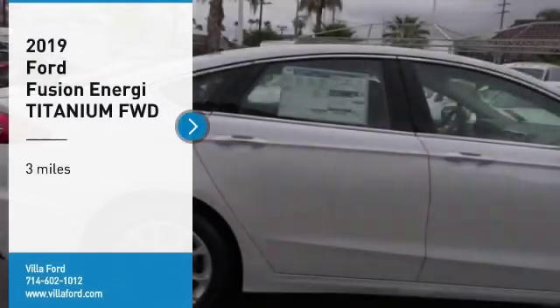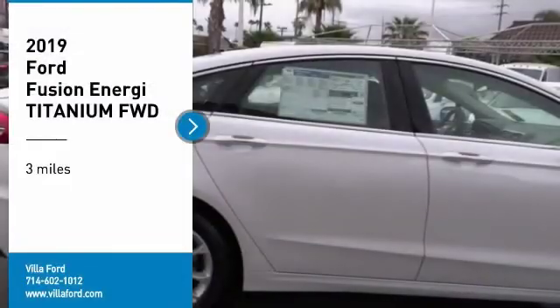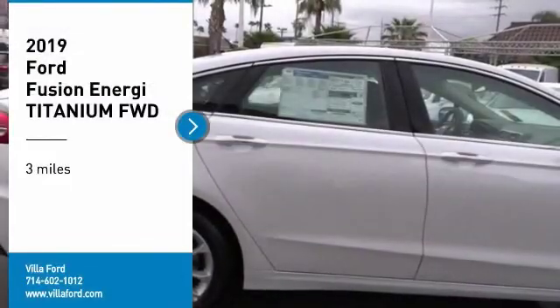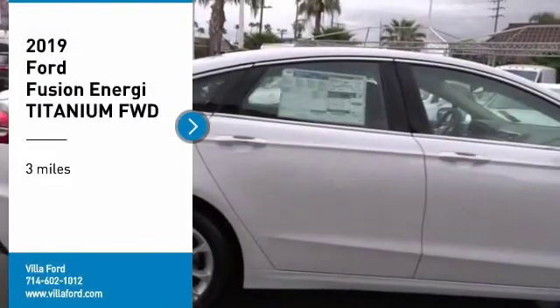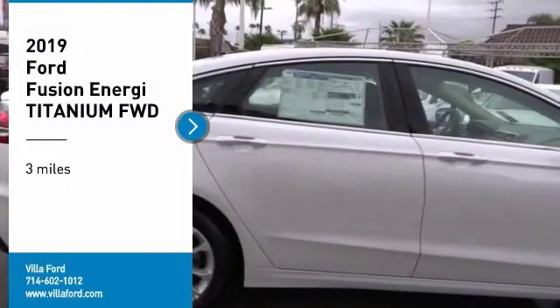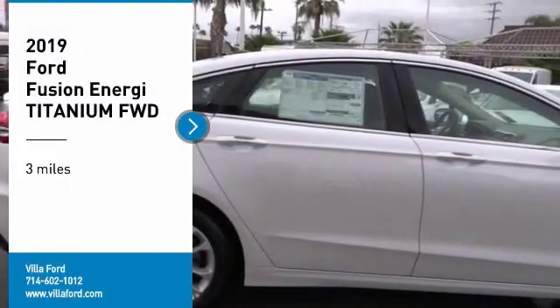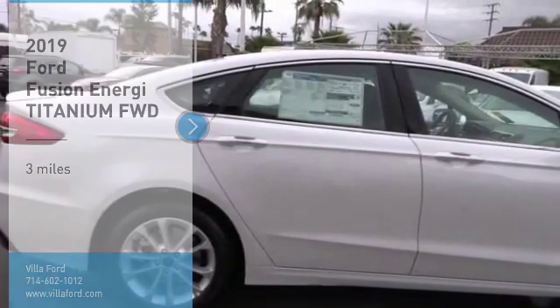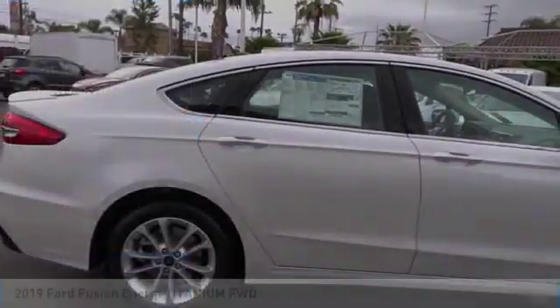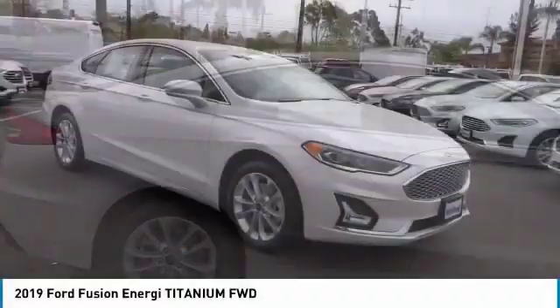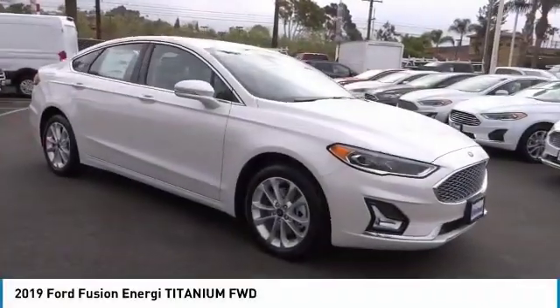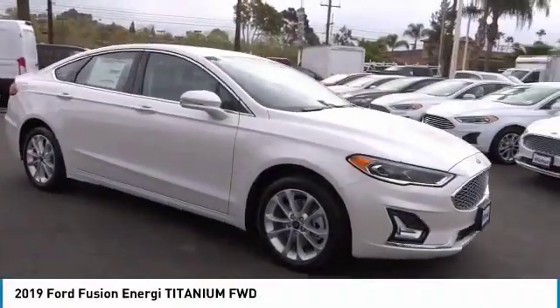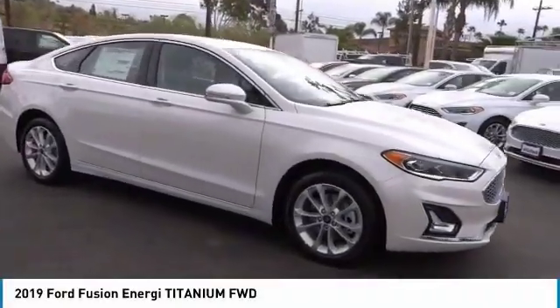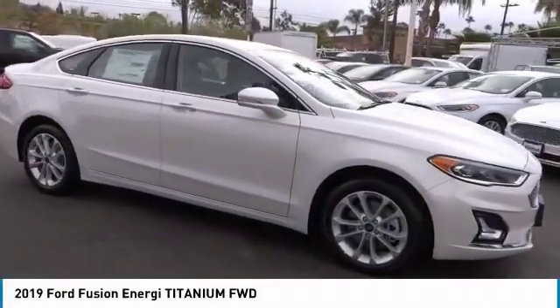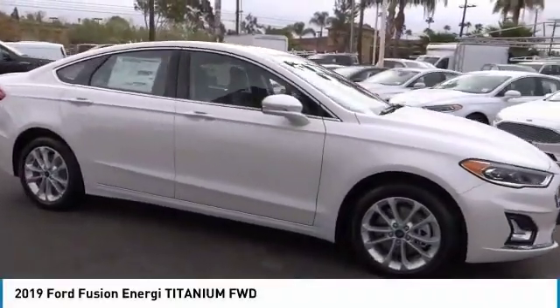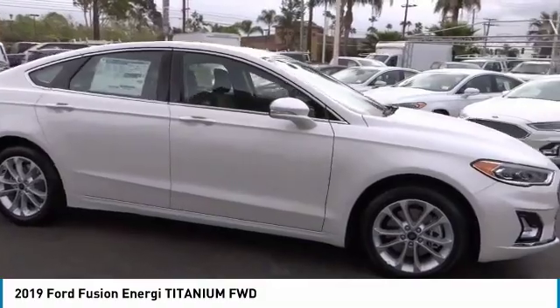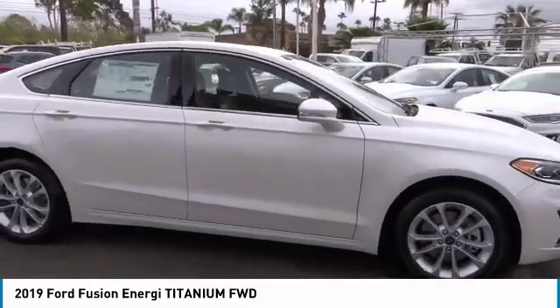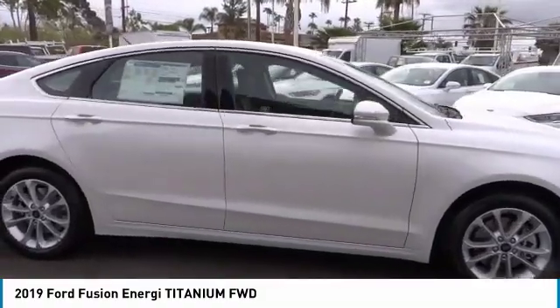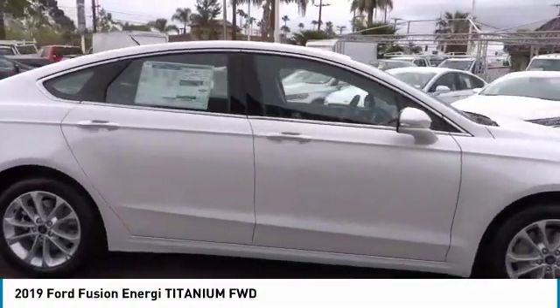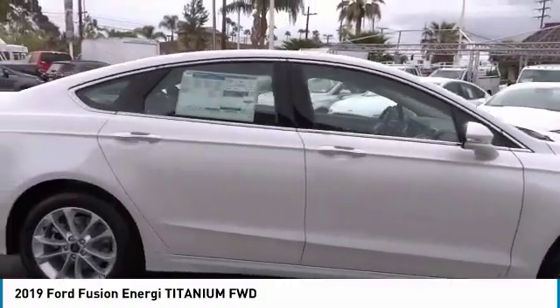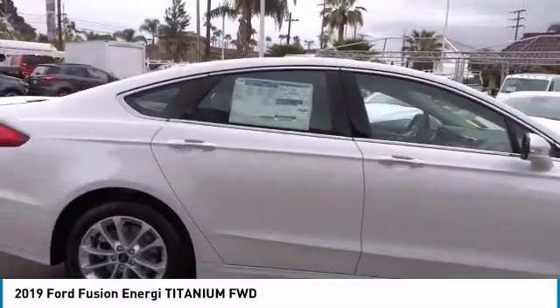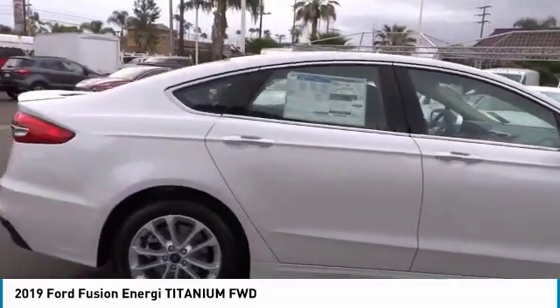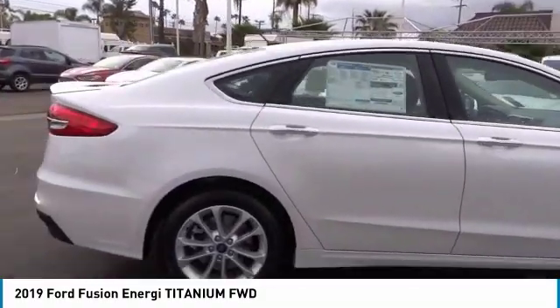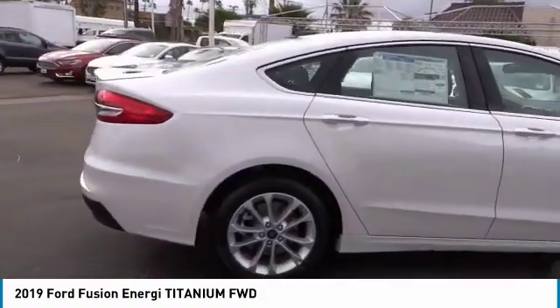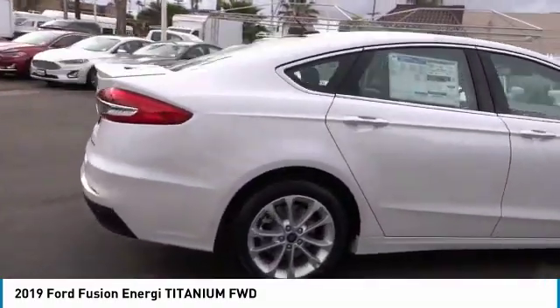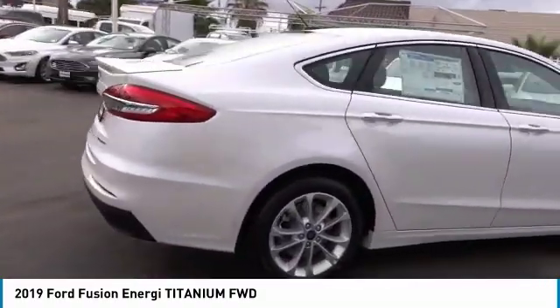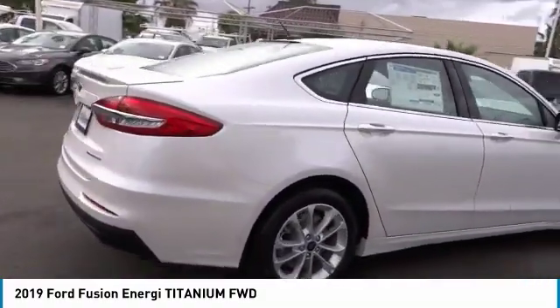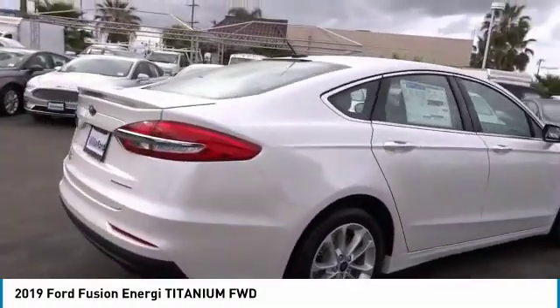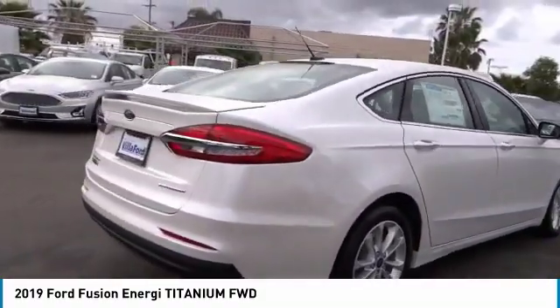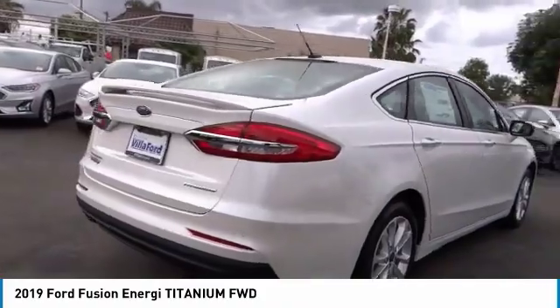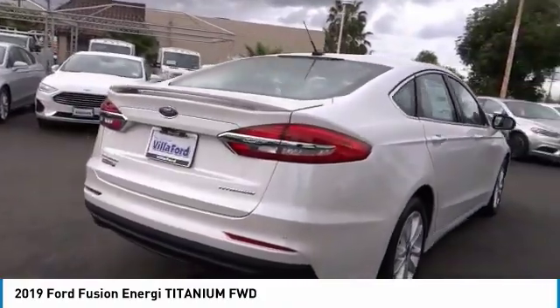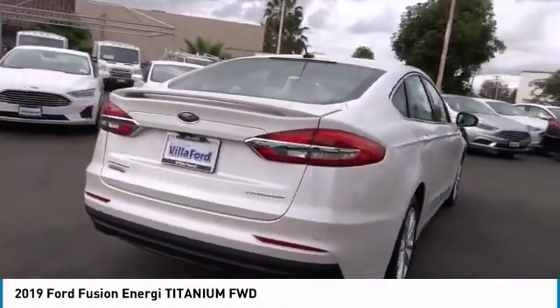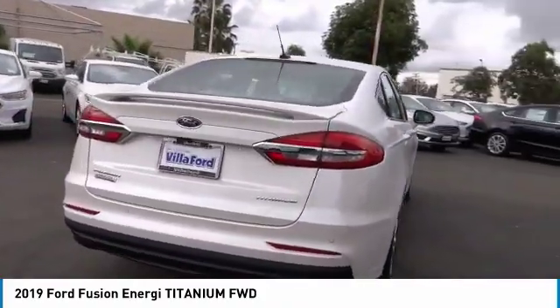You are going to love the 2019 Fusion Energi. The Ford Fusion Energi is an electric hybrid vehicle with all of the efficiencies you want in an electric vehicle.